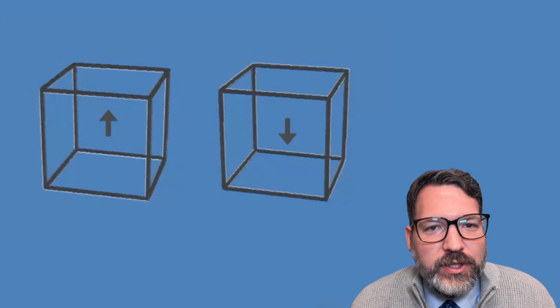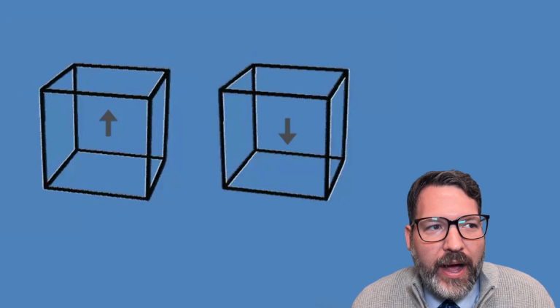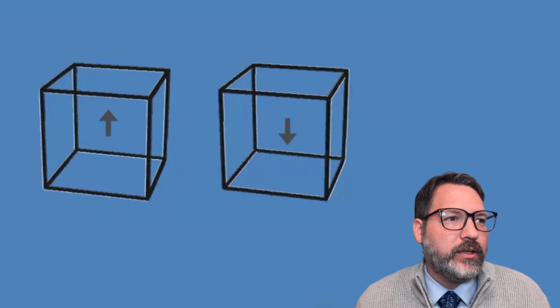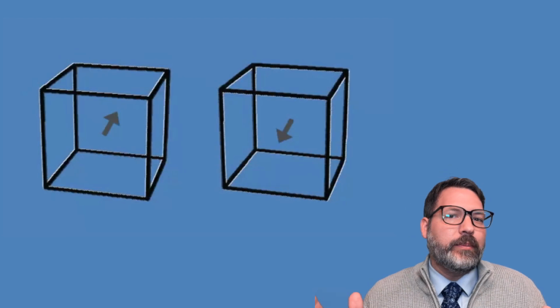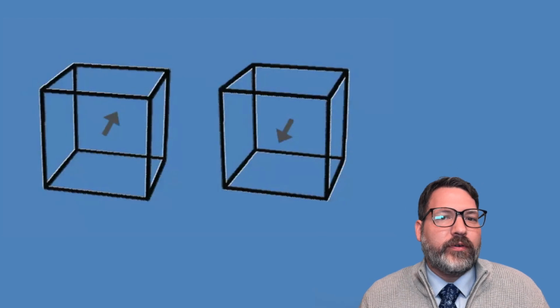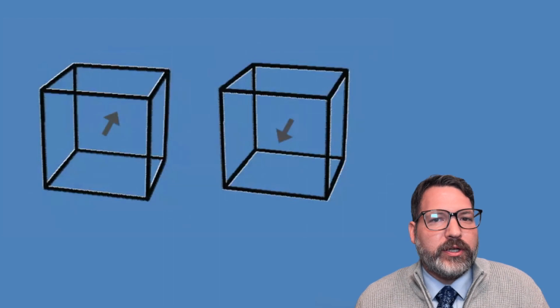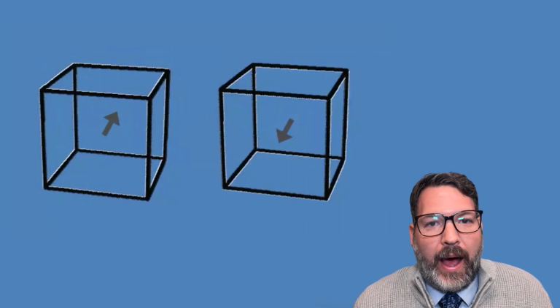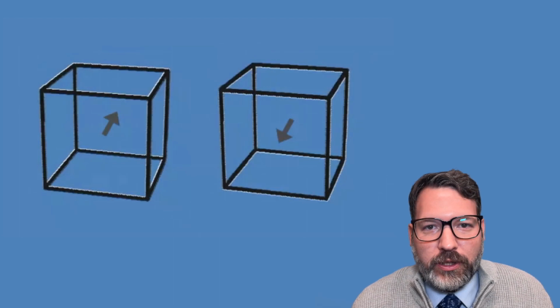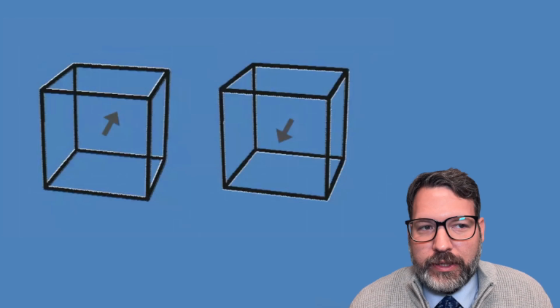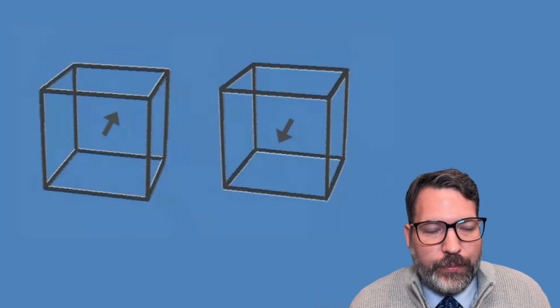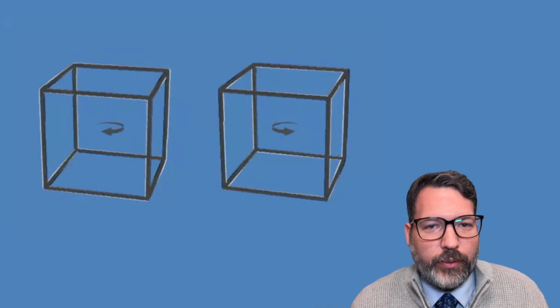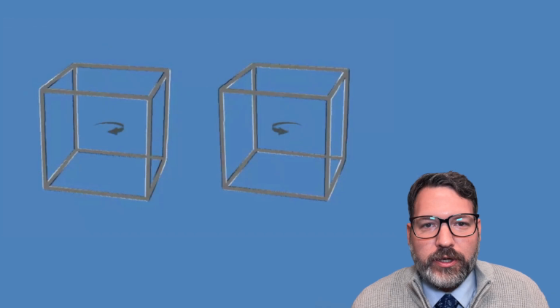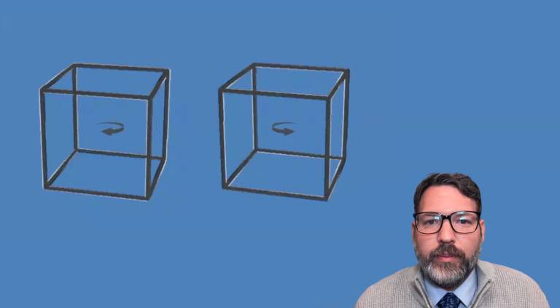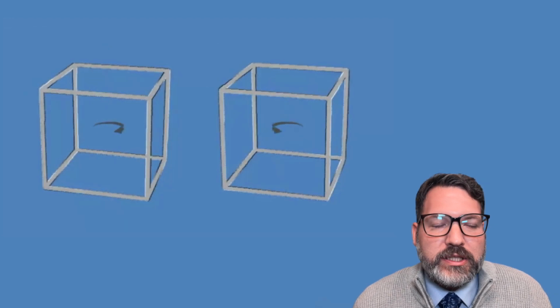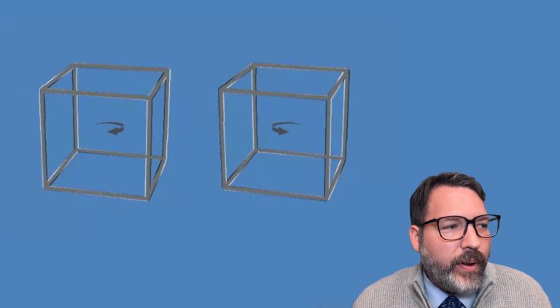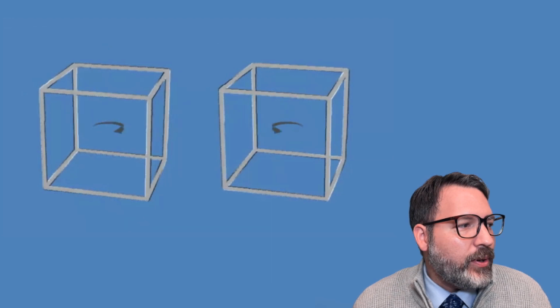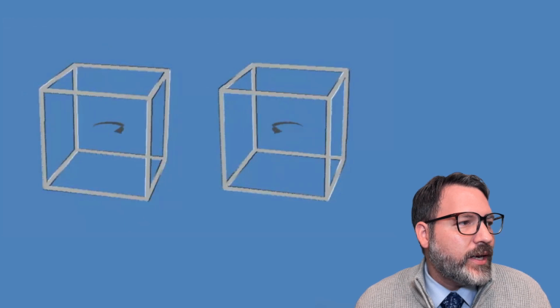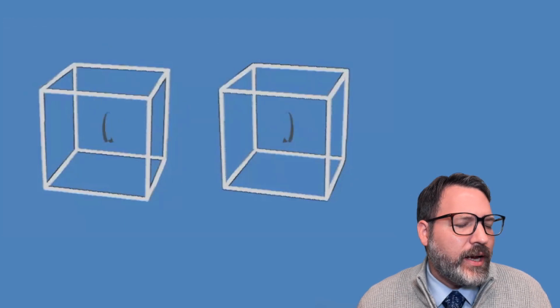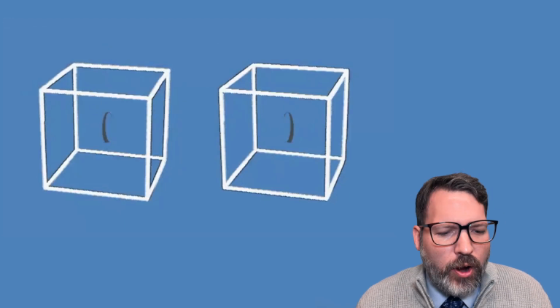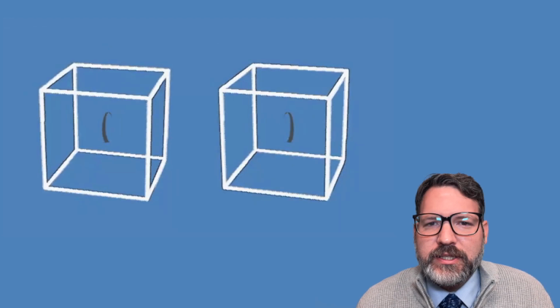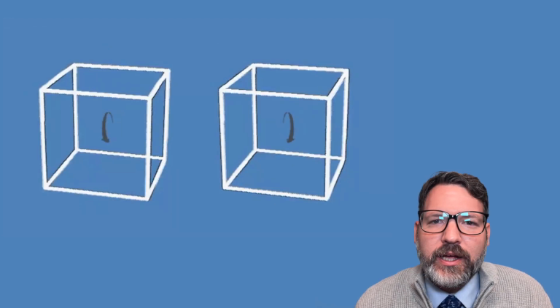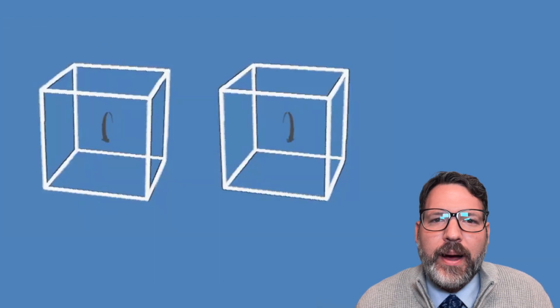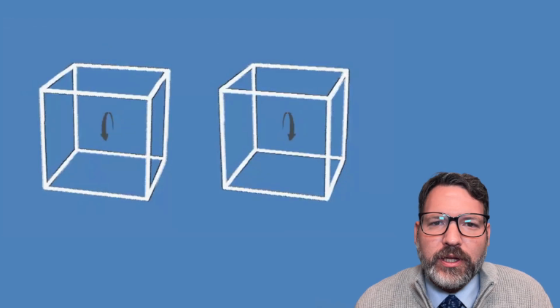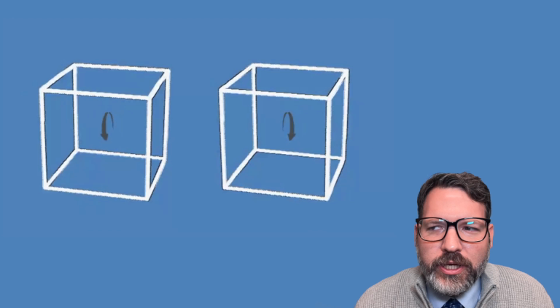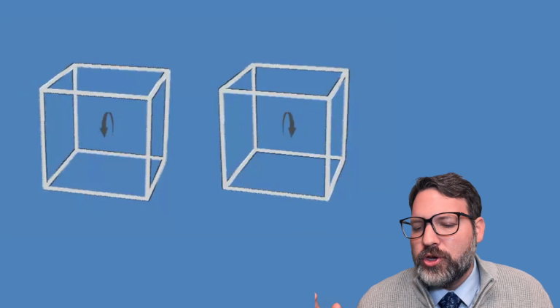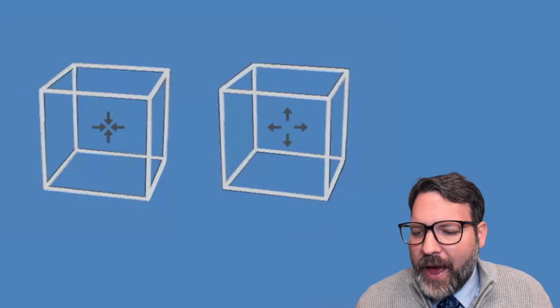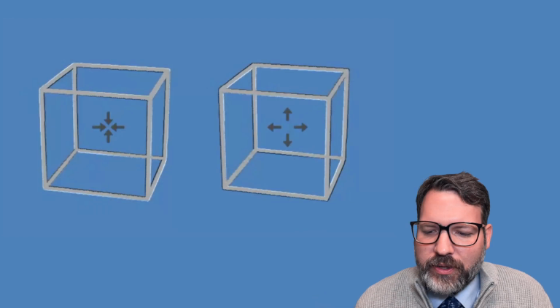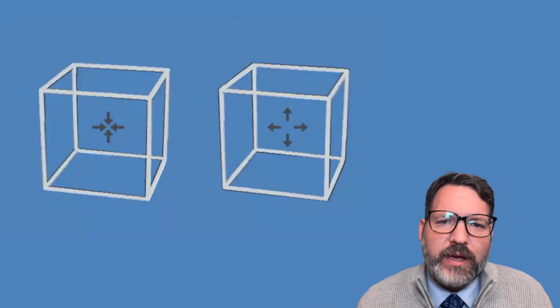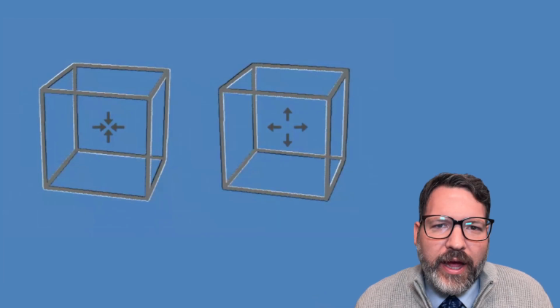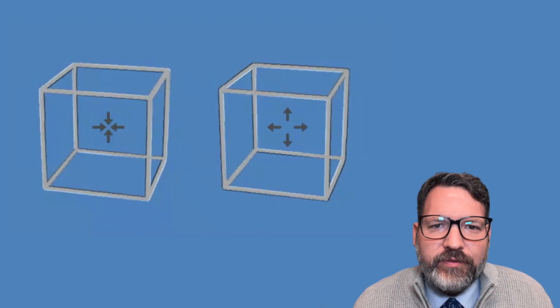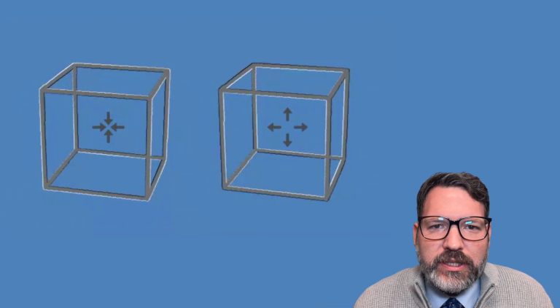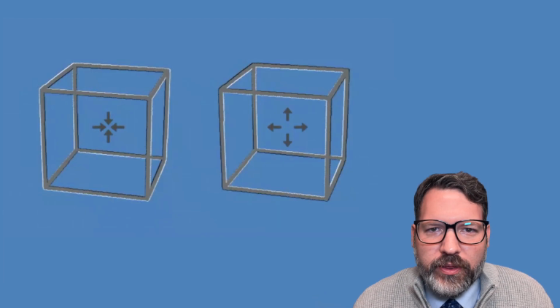This is where I apparently am different from a bunch of optical illusion gatekeepers — I don't know what else to call them — because so many people have objected saying this is not a true optical illusion. The cubes are actually moving. The arrows have nothing to do with it.